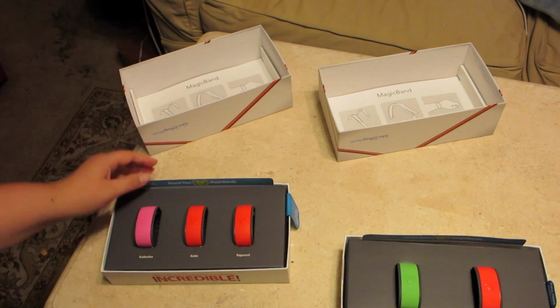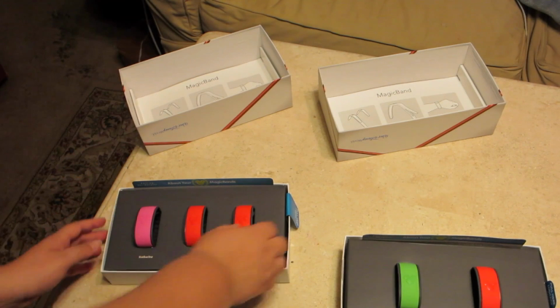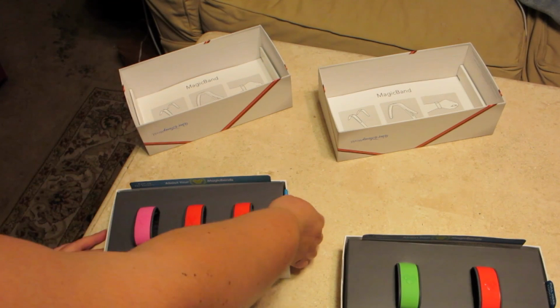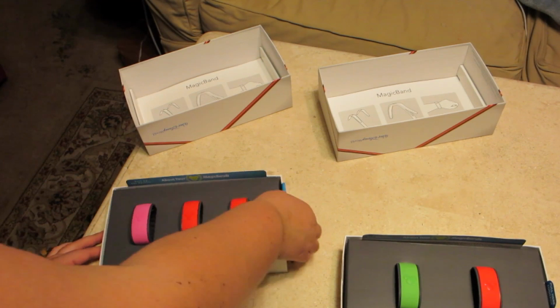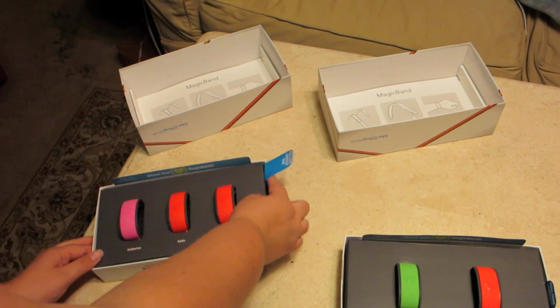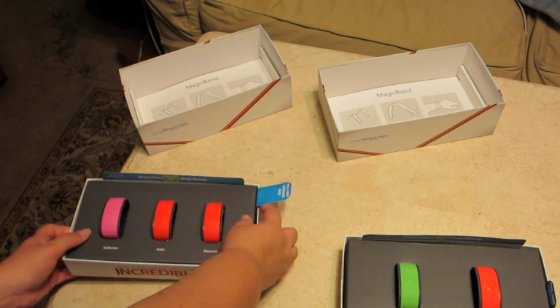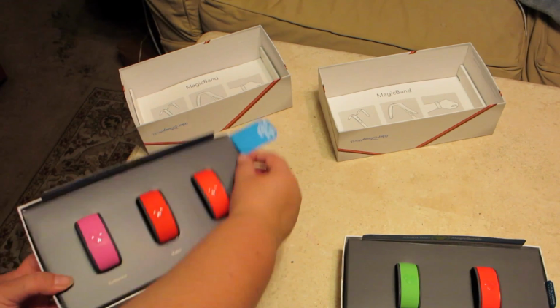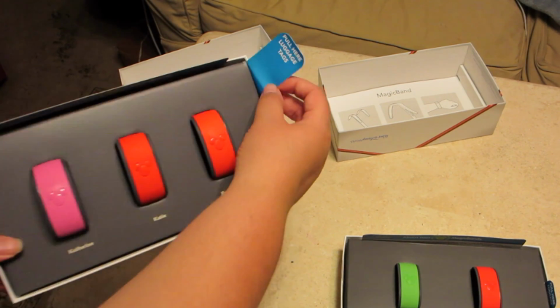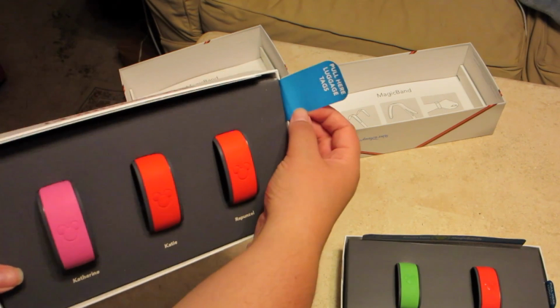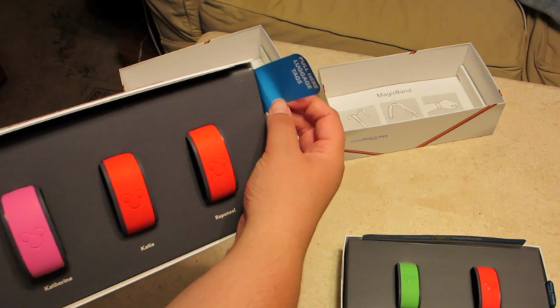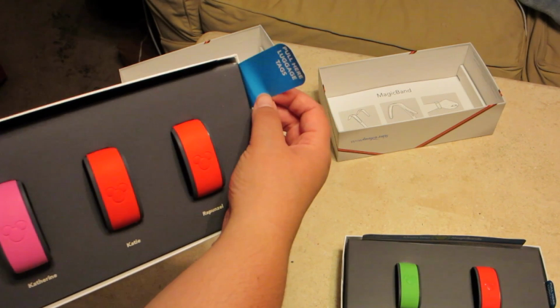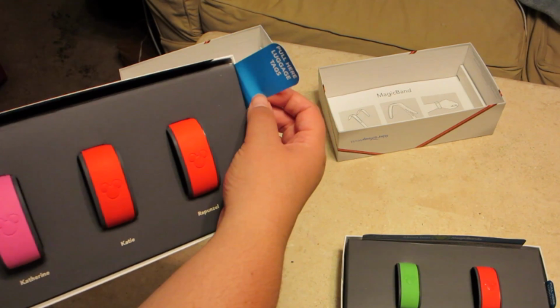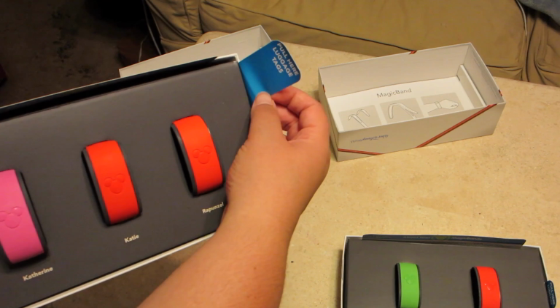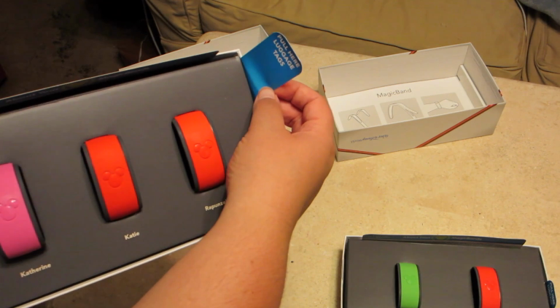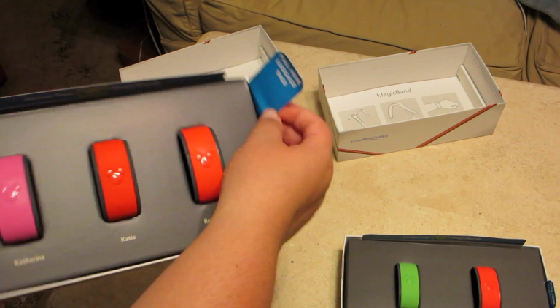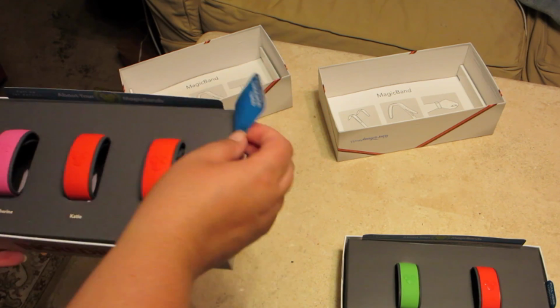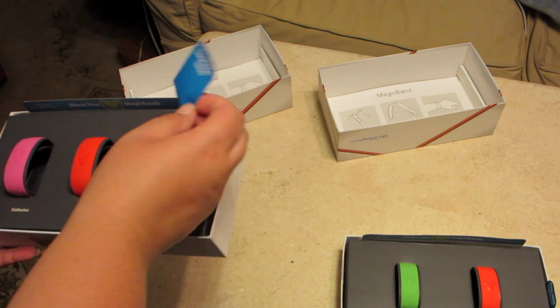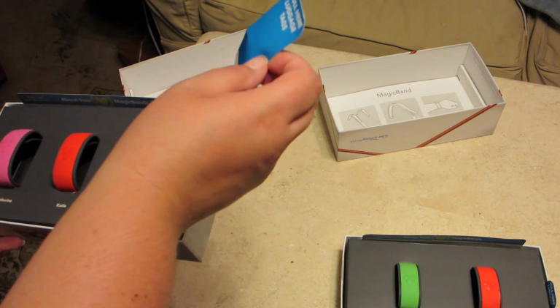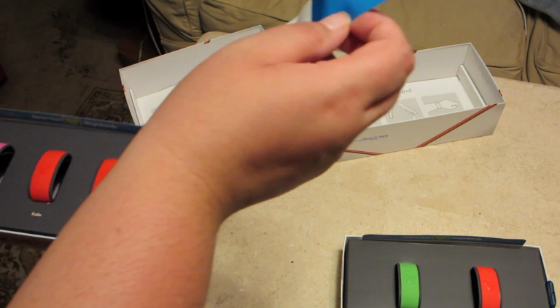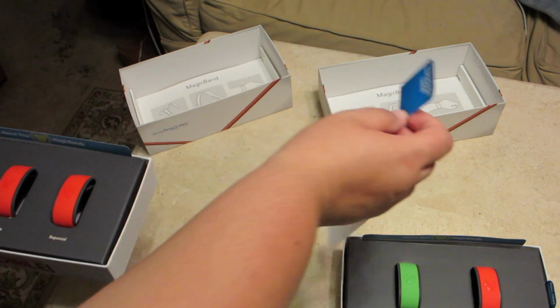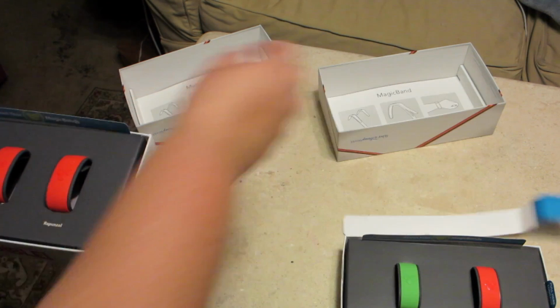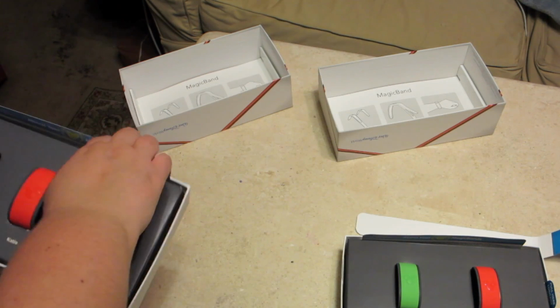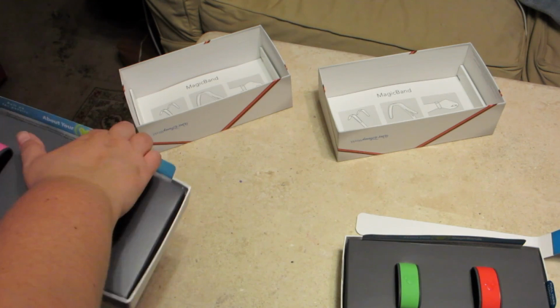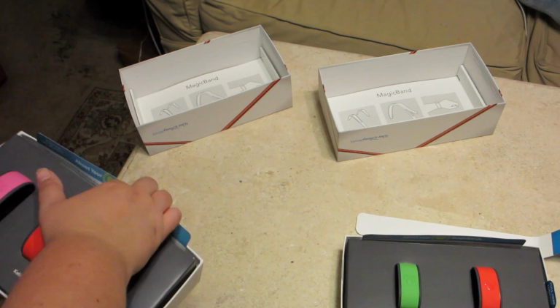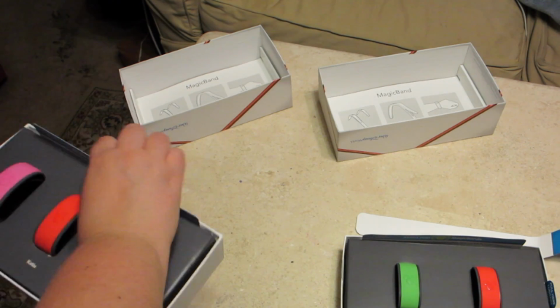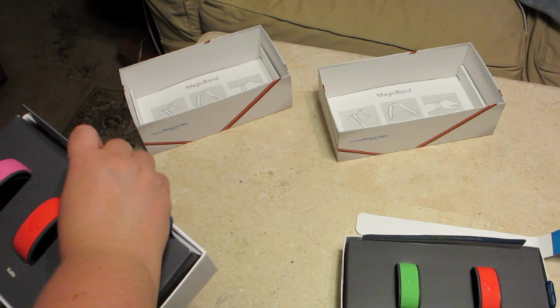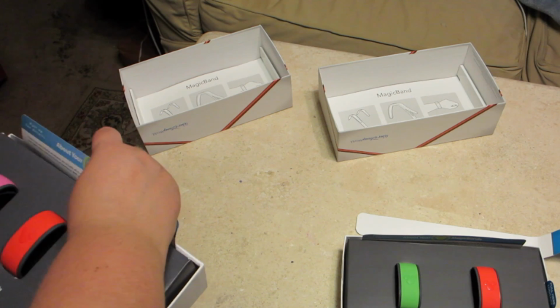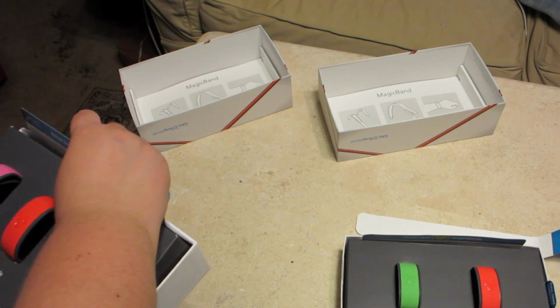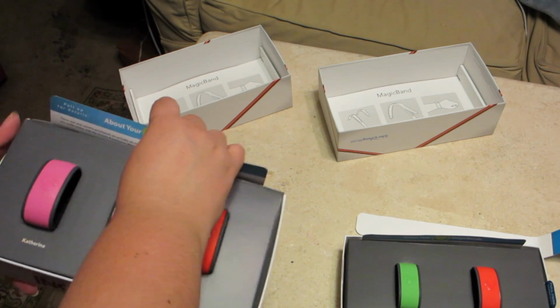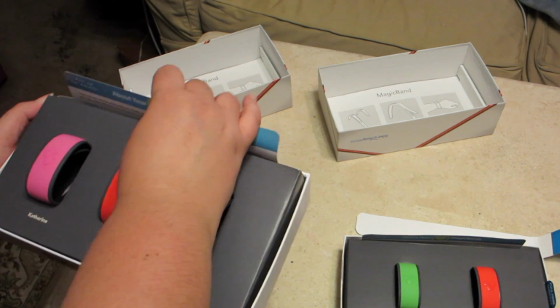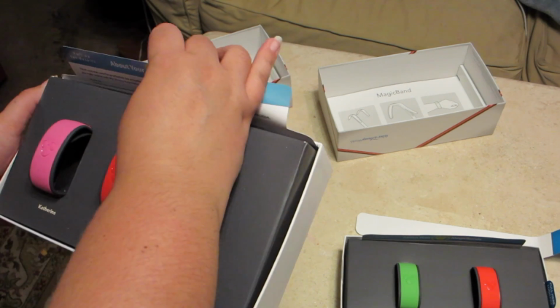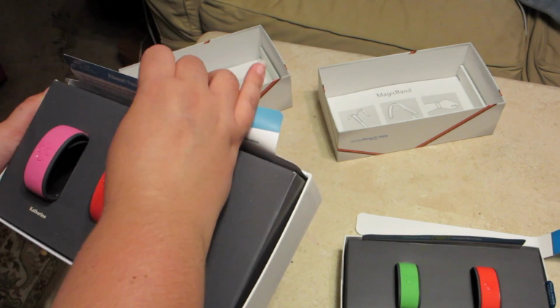Let's see what's under here. You have a pull tab. It says pull here while I get your tags. Okay, well, let it work. Let's see if this one works.